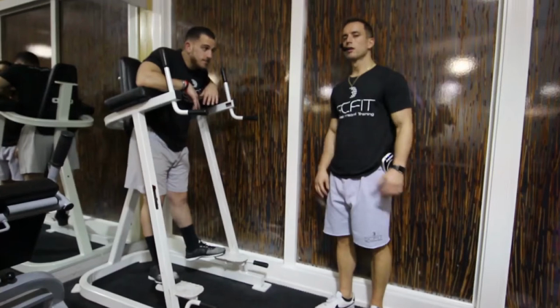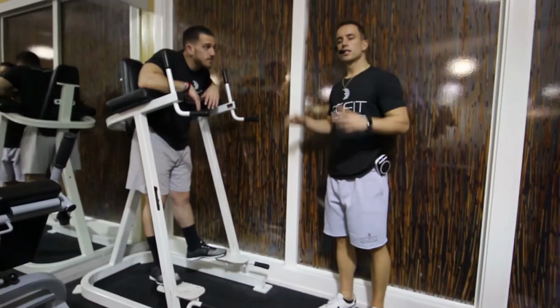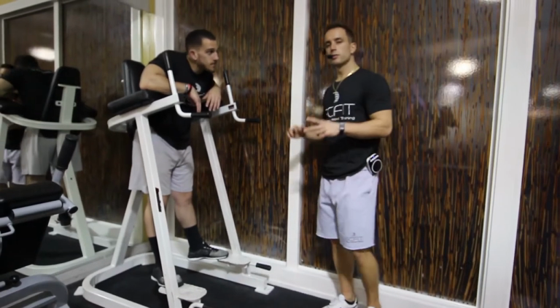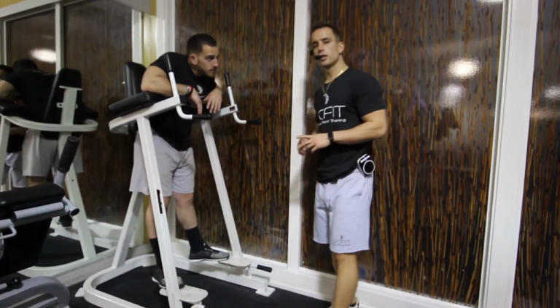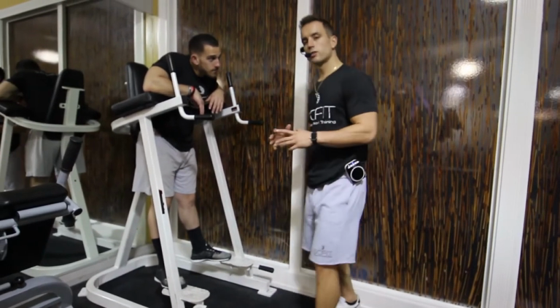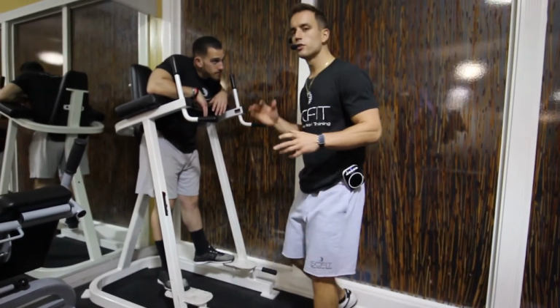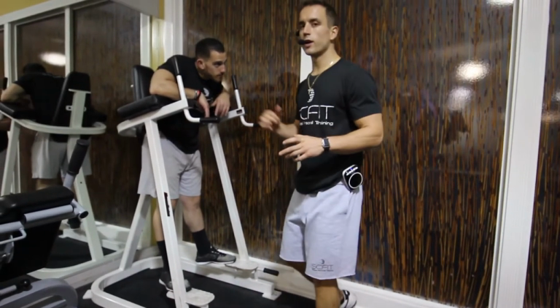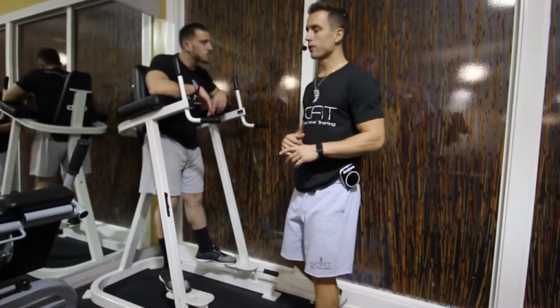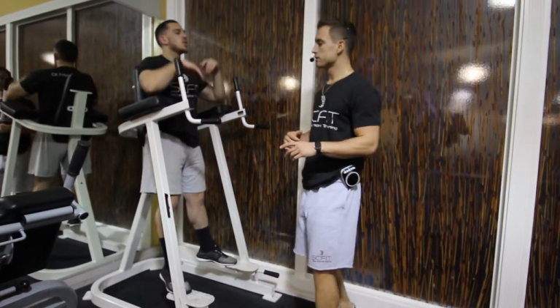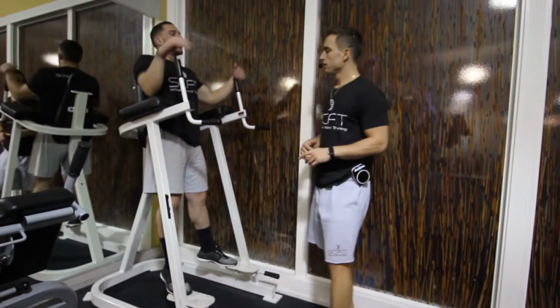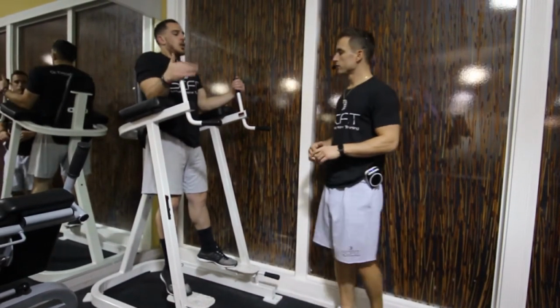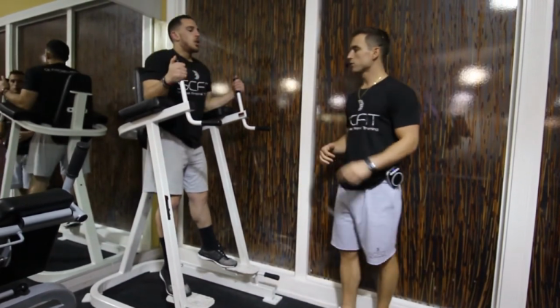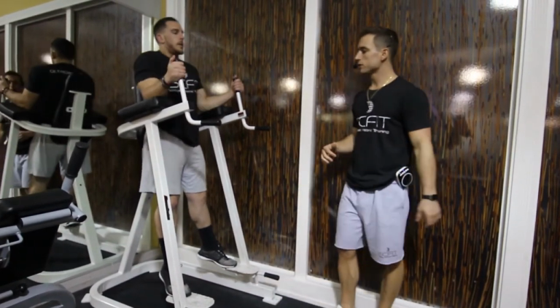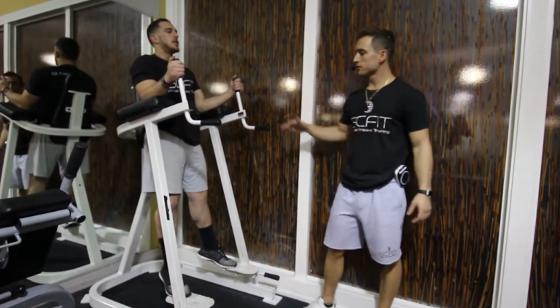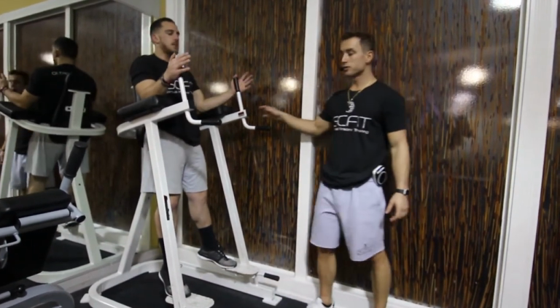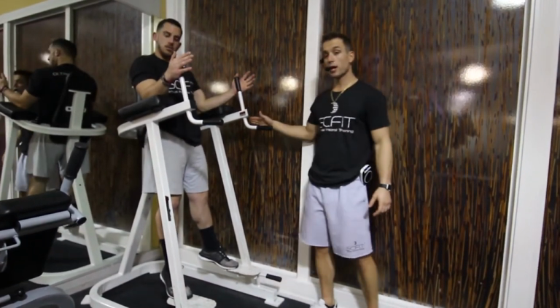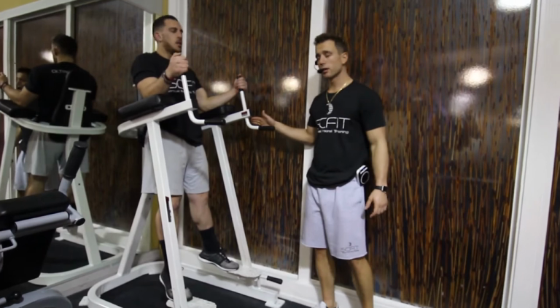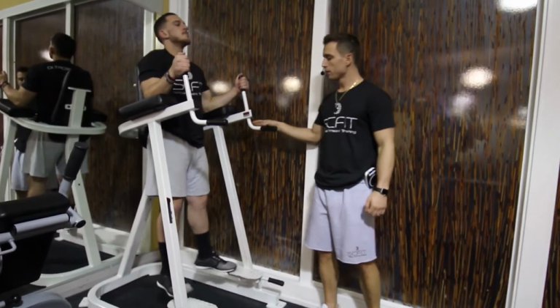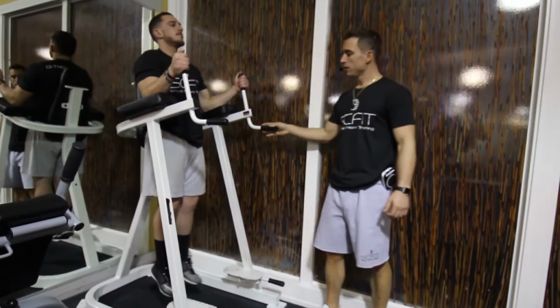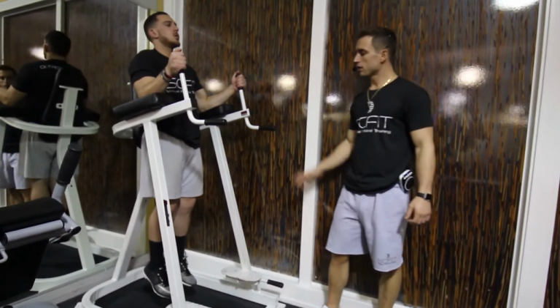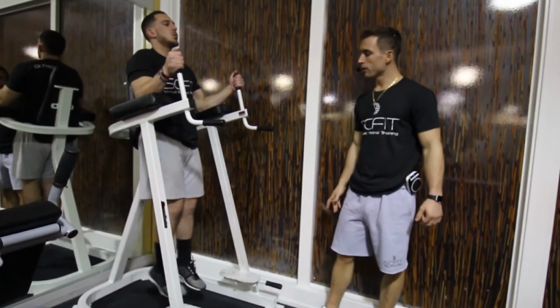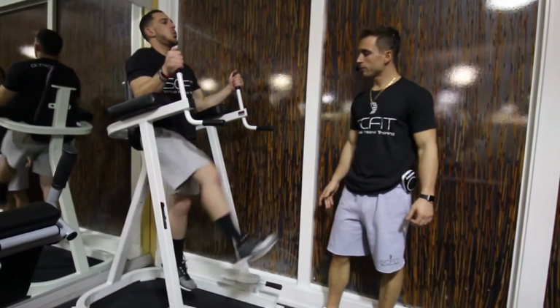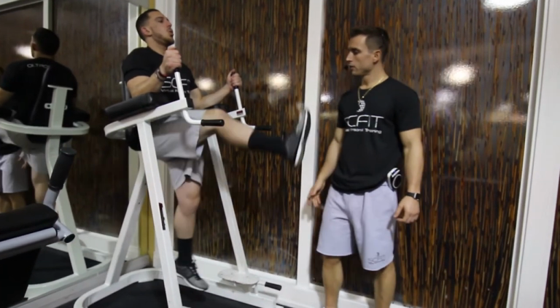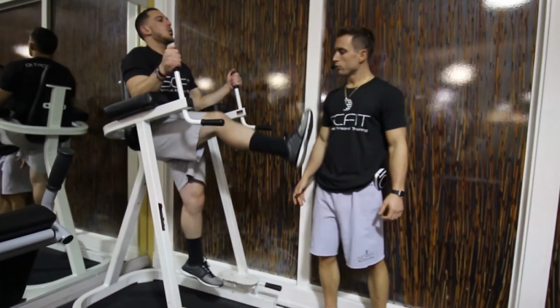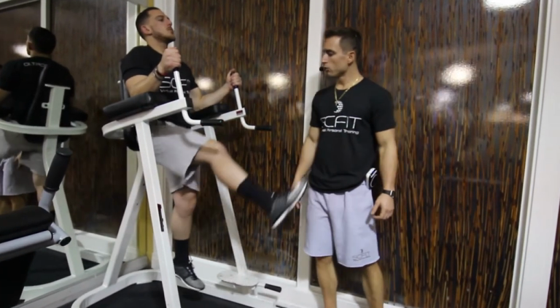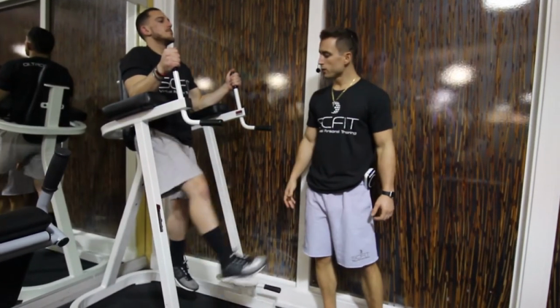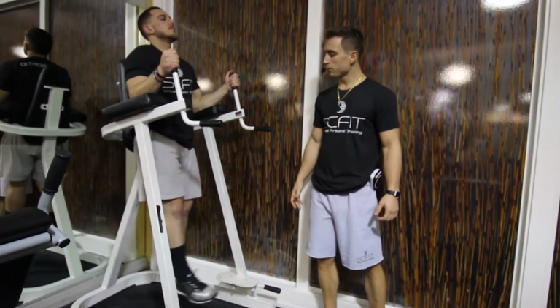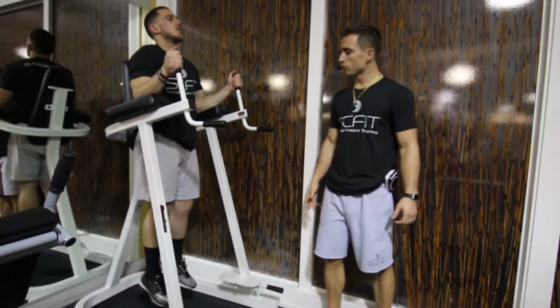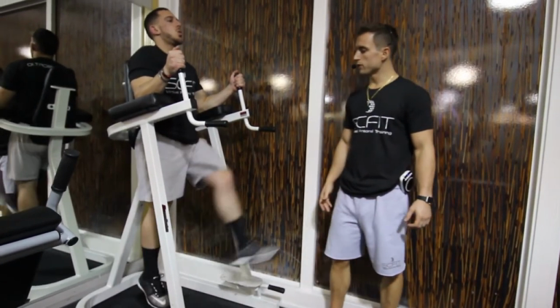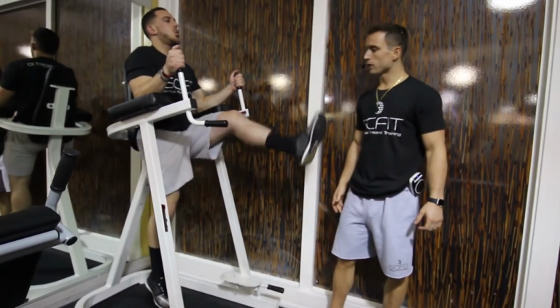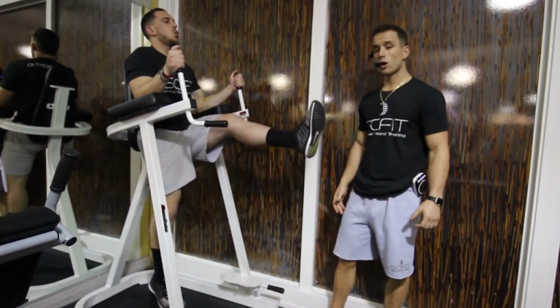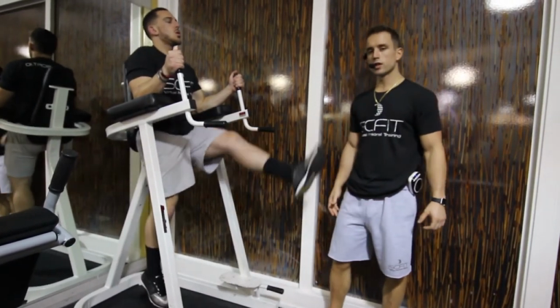This is the machine alternating straight leg raises. First thing you want to do is put his elbows on the pad here. He's going to come up, bringing one foot up and then one foot down and alternating.